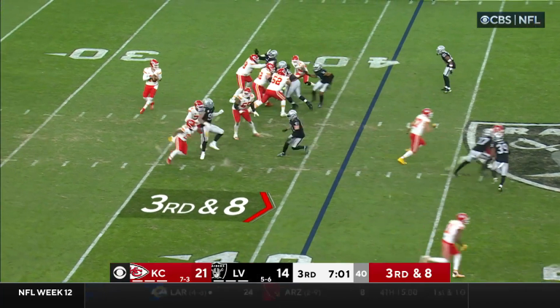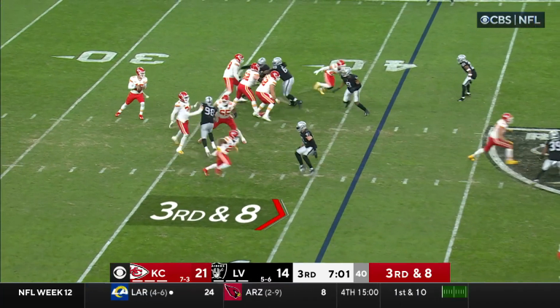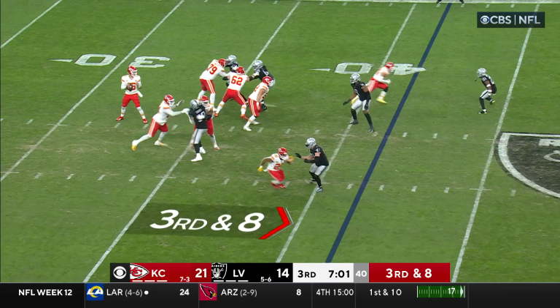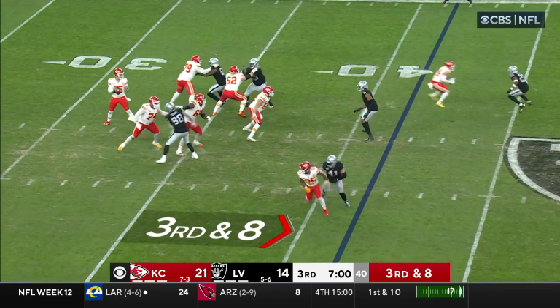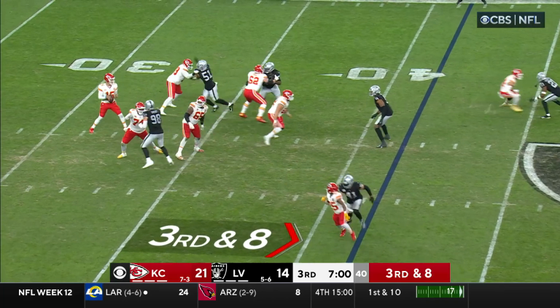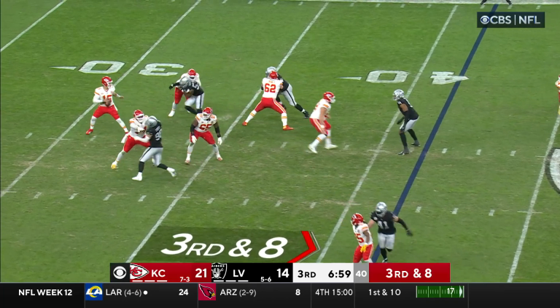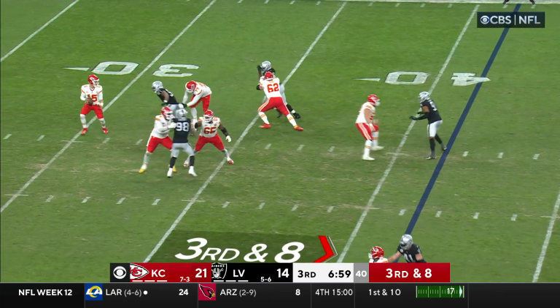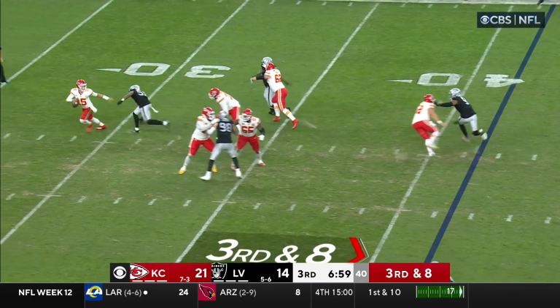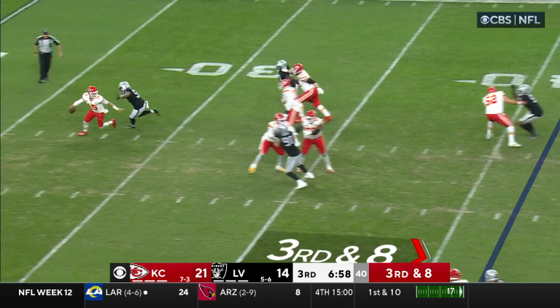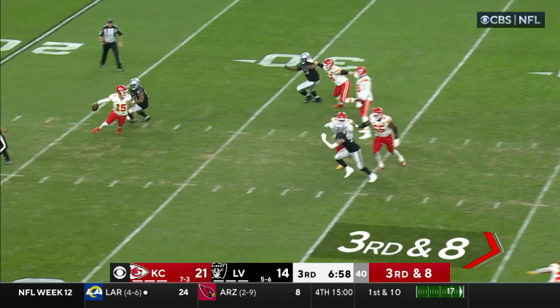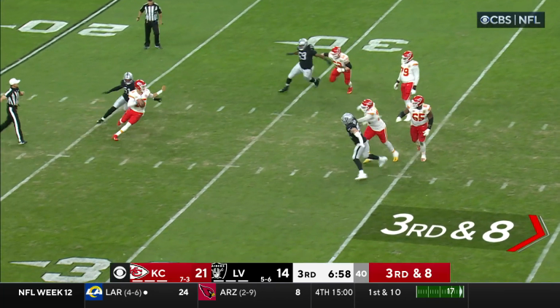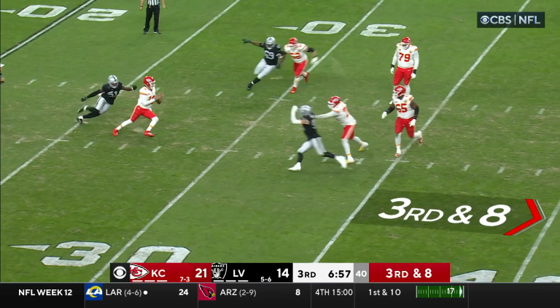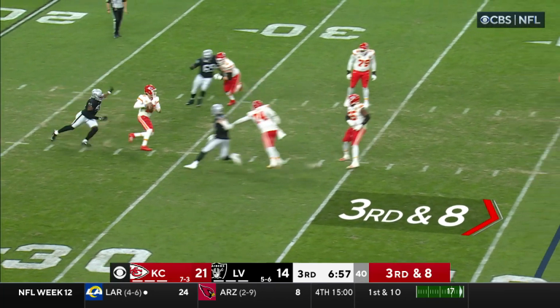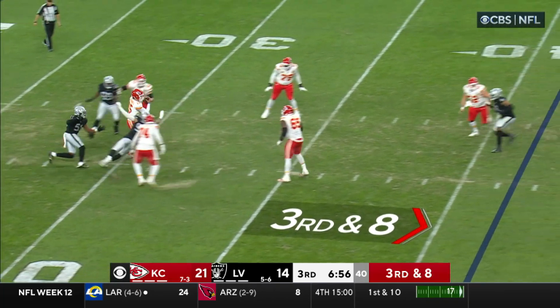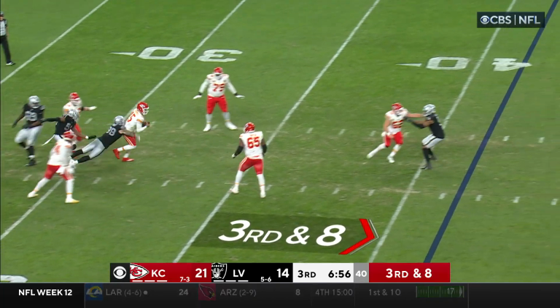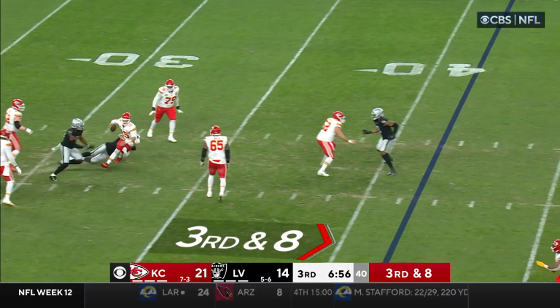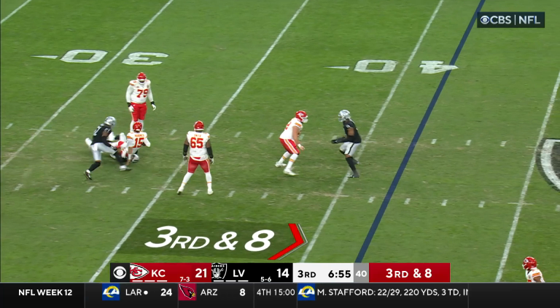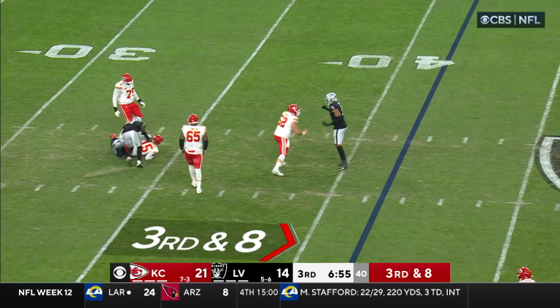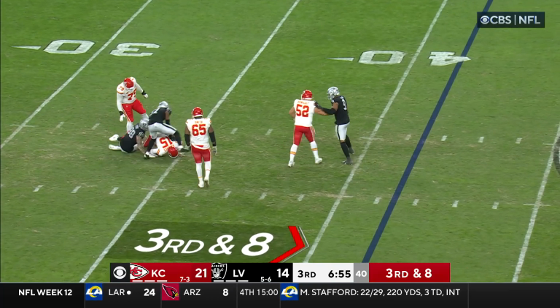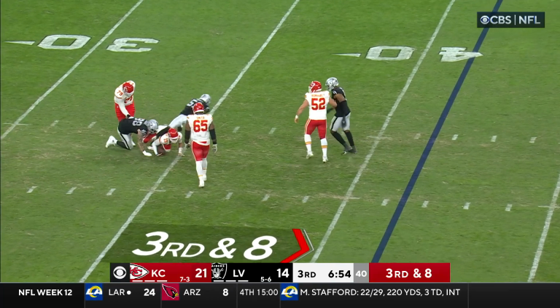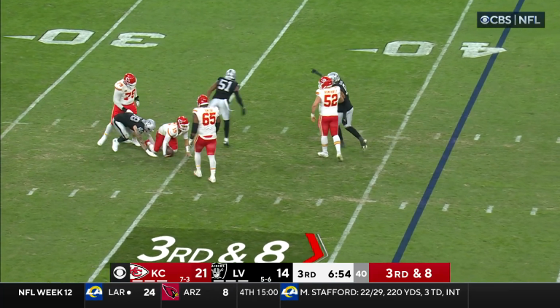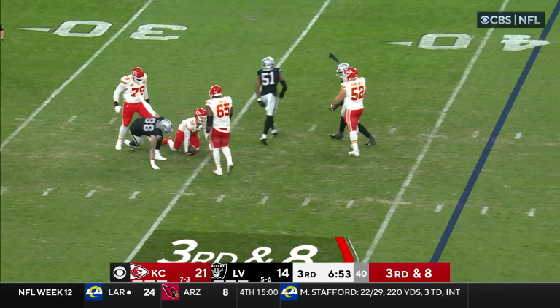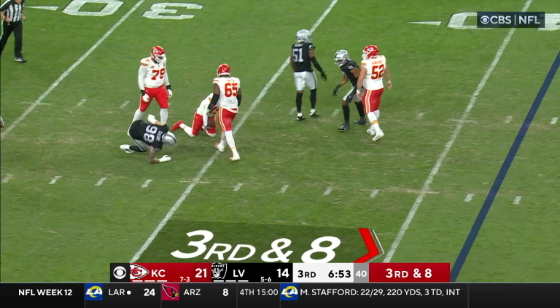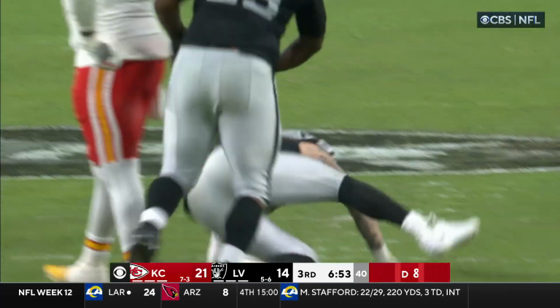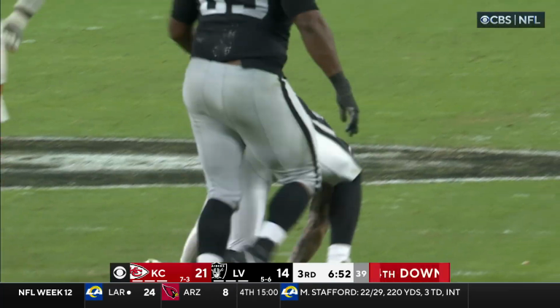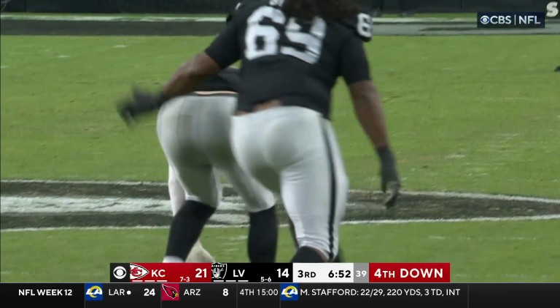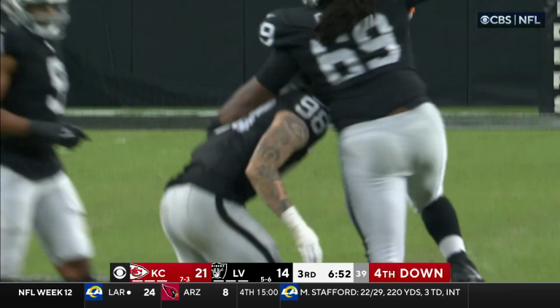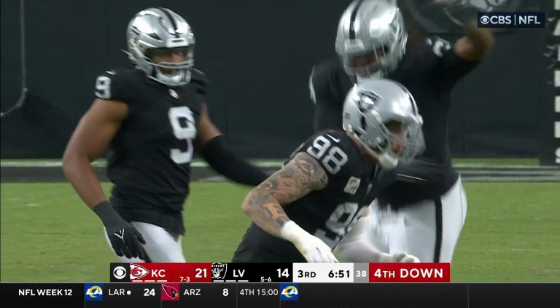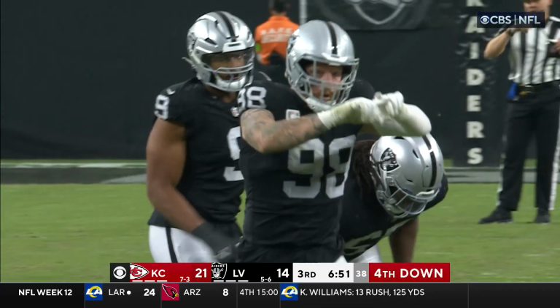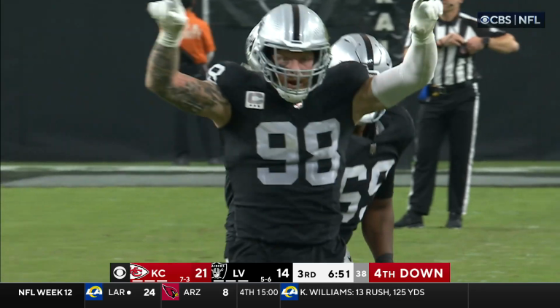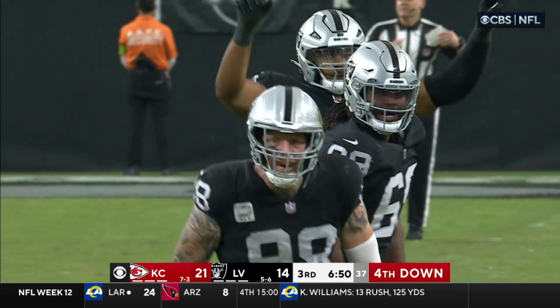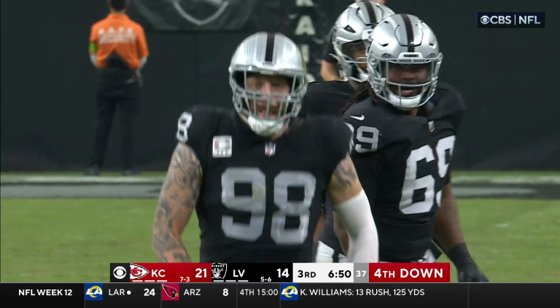Third down and eight. Good pocket — here they come. Koontz can't get Mahomes. Look at him leave — down he goes! Crosby! What a sack — number 11!